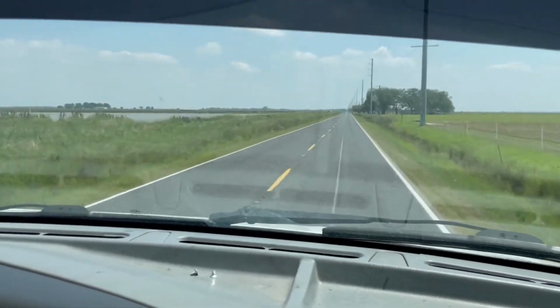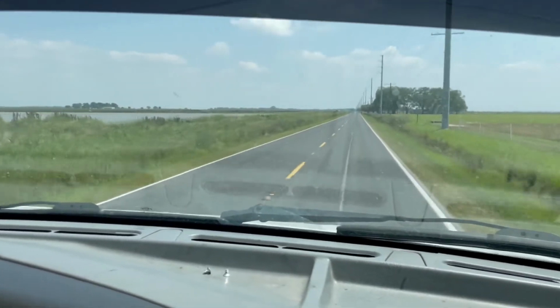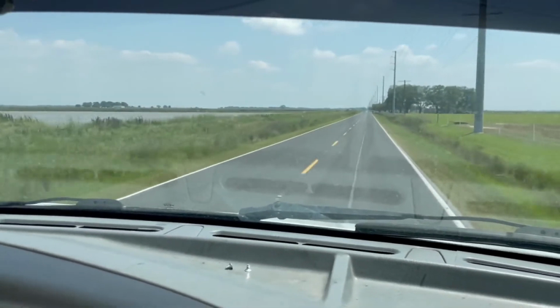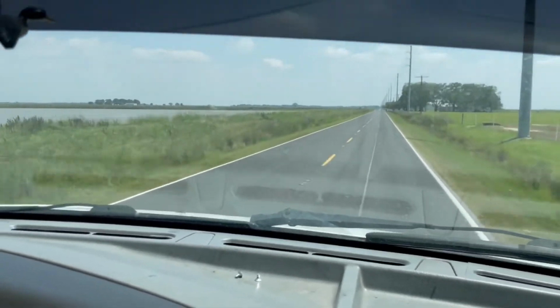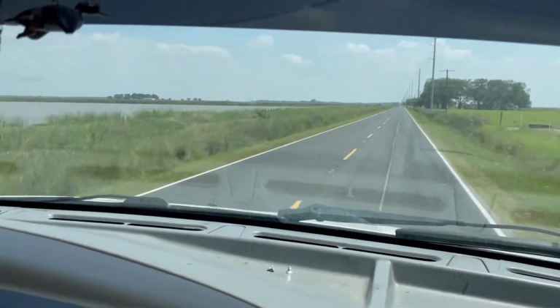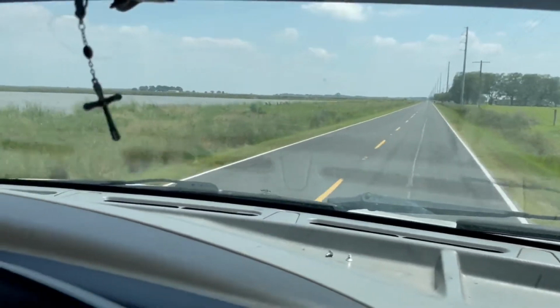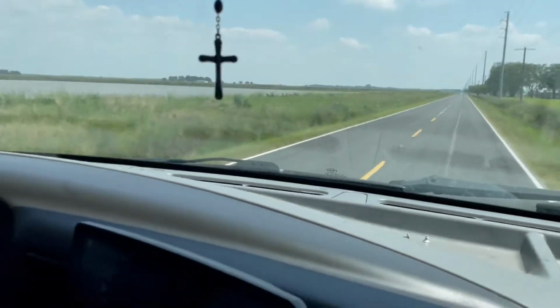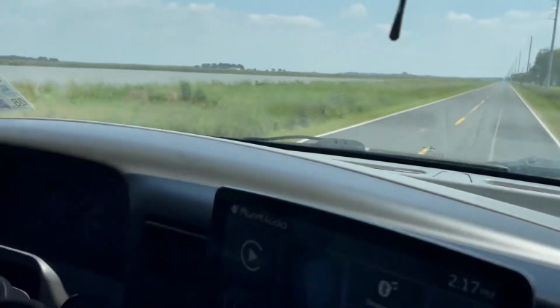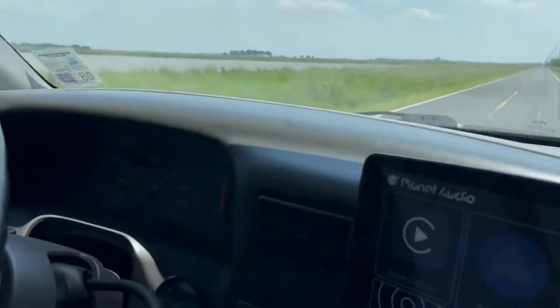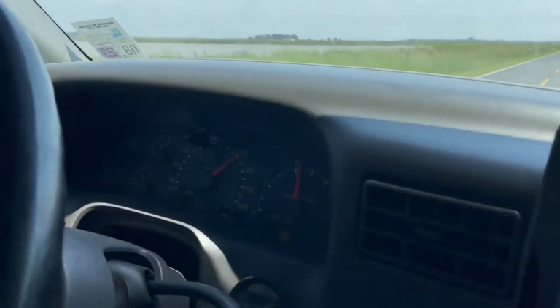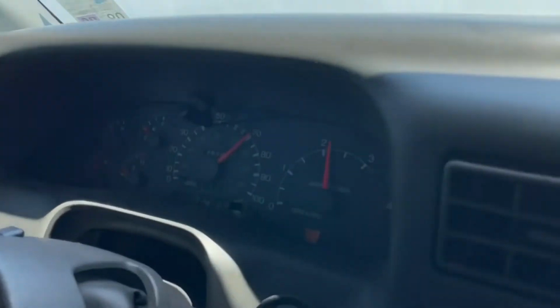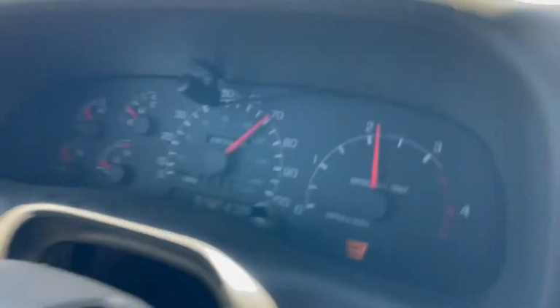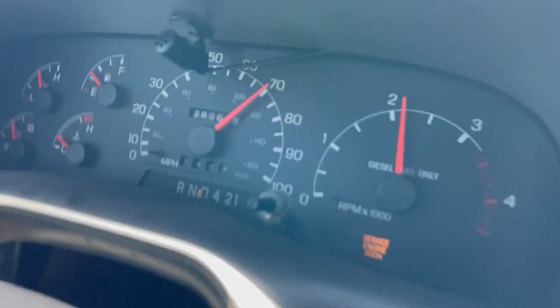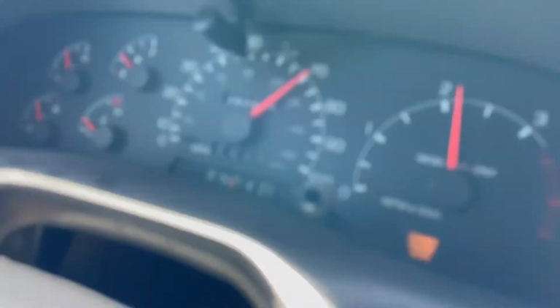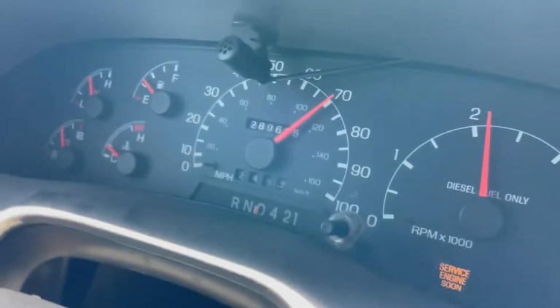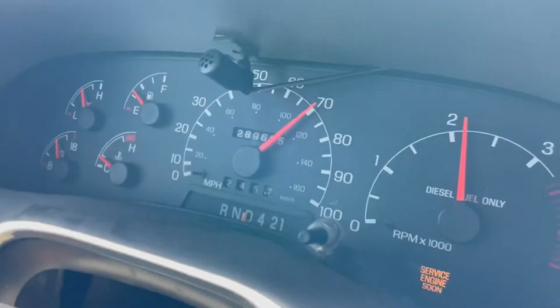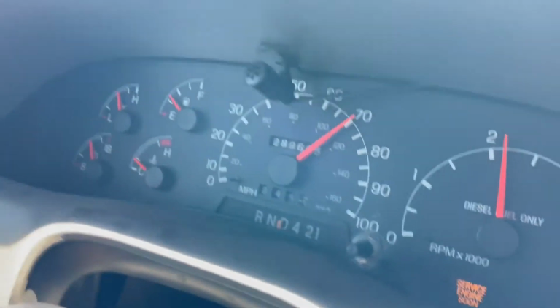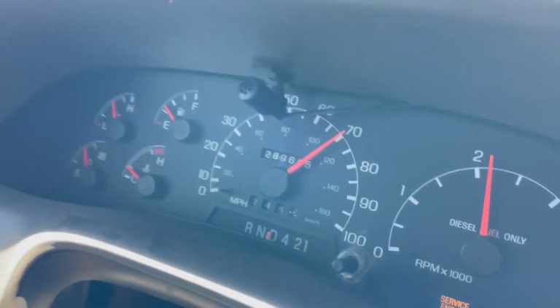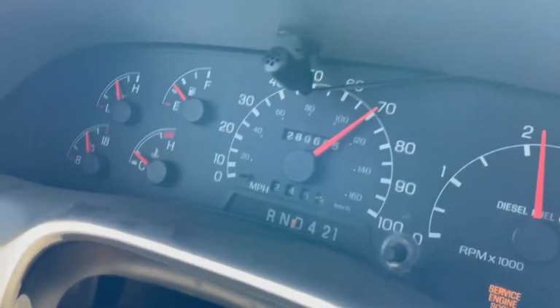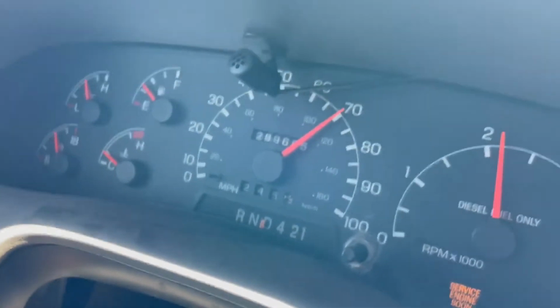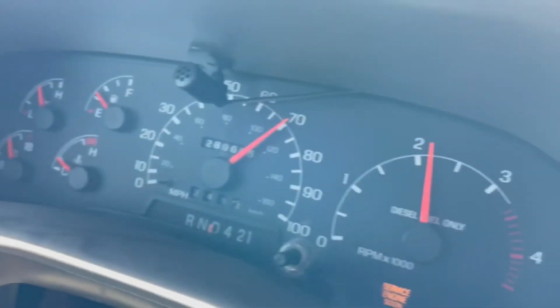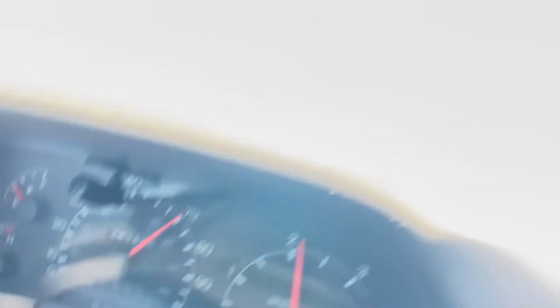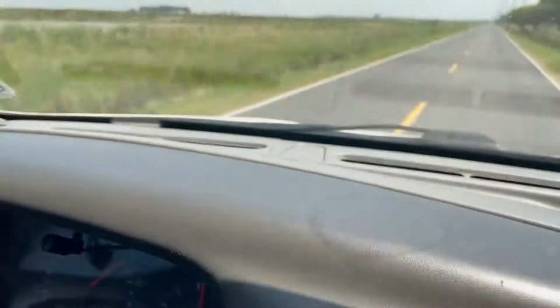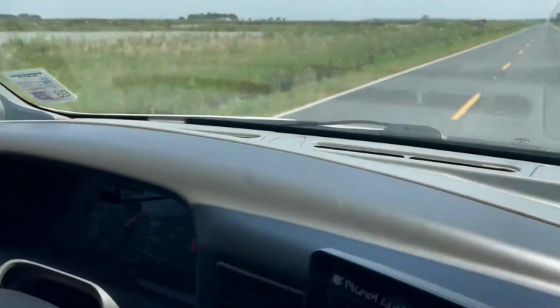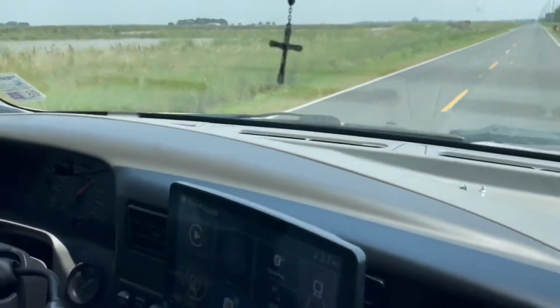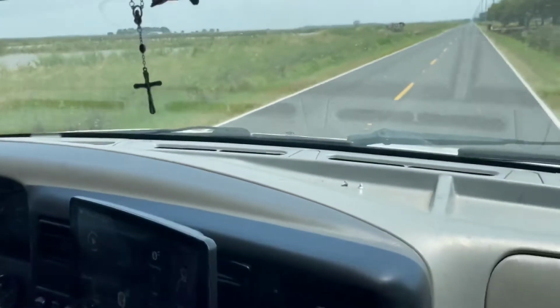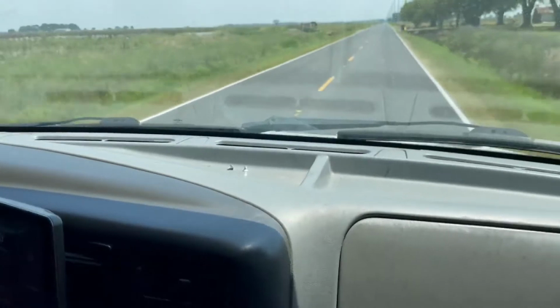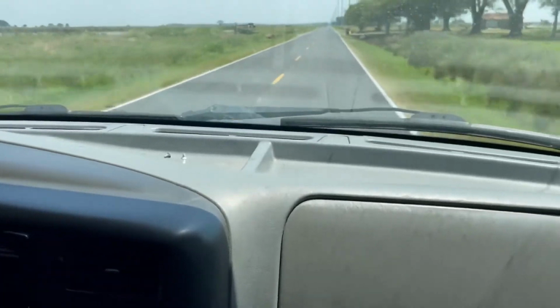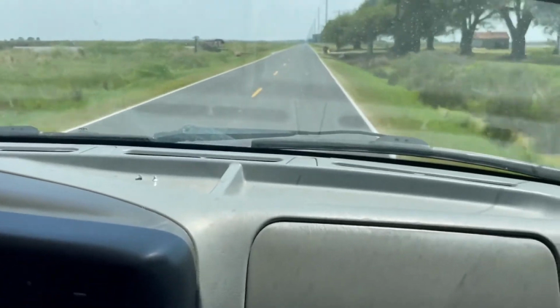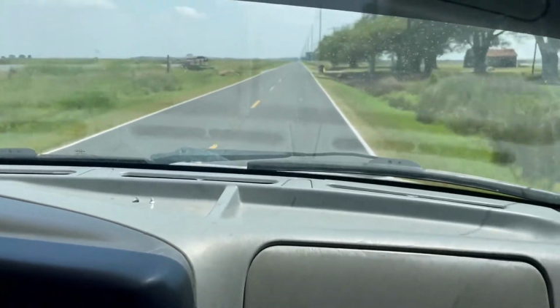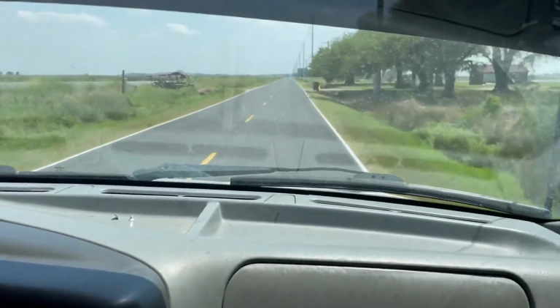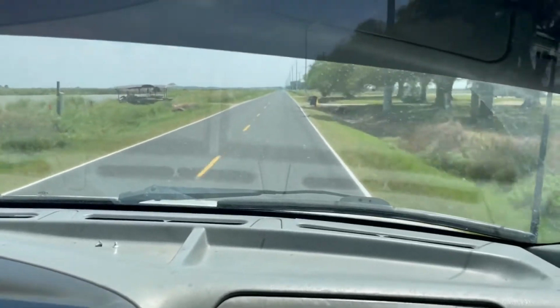This truck has got everything you're looking for — ice cold AC going down the road. You can see it's up to about 70 miles an hour, as you can see right there. We're doing what we're supposed to do. 289,000 mile truck, pretty nice clean truck sitting on 22 inch rims.